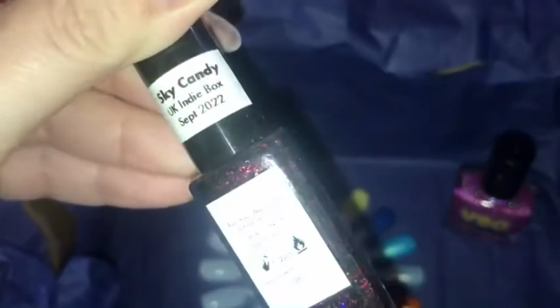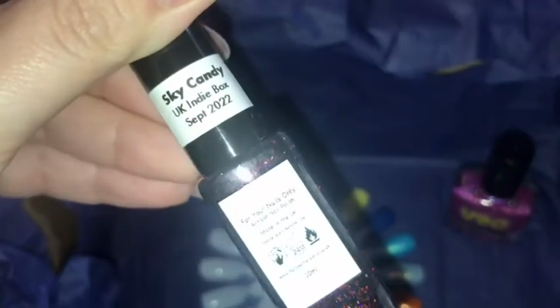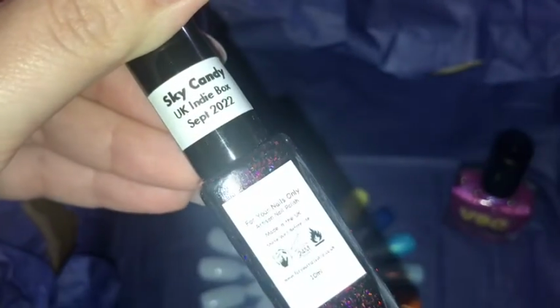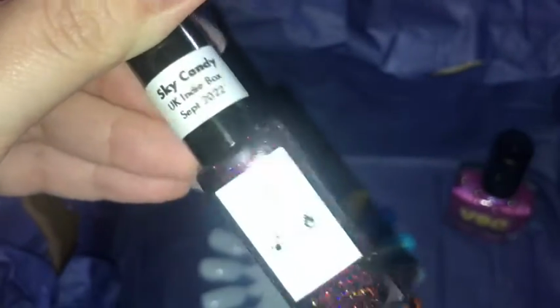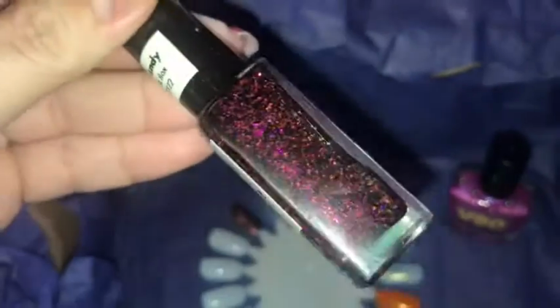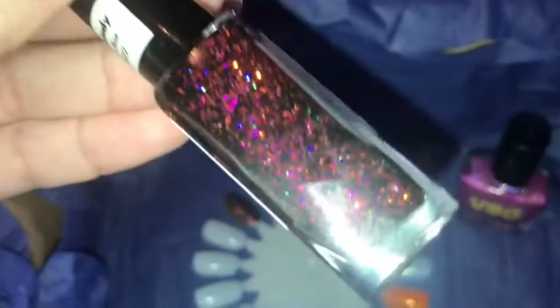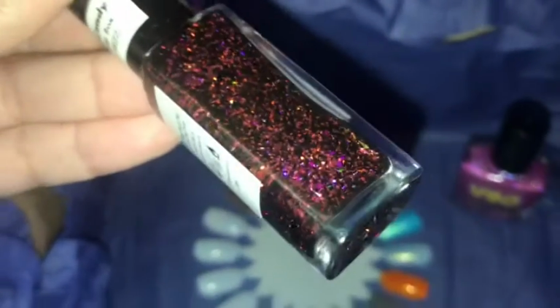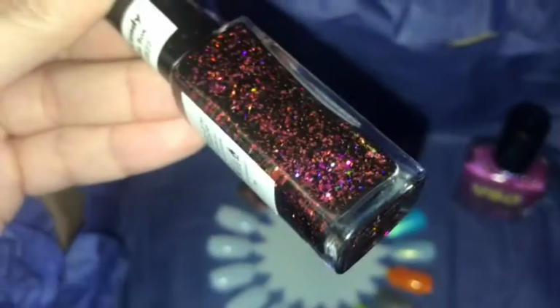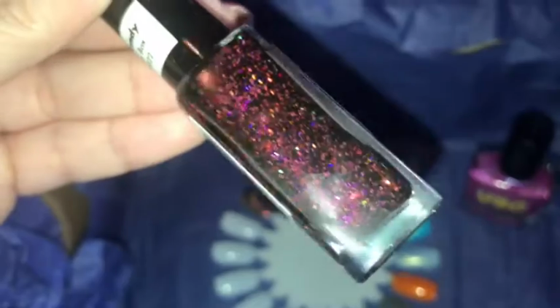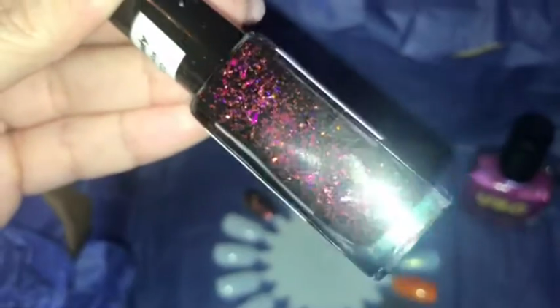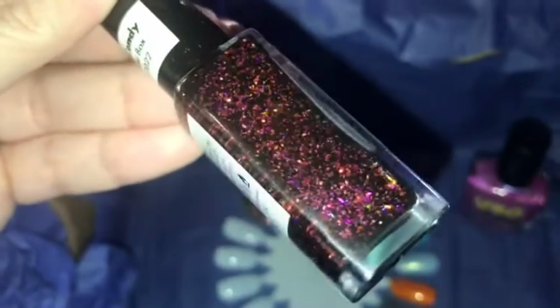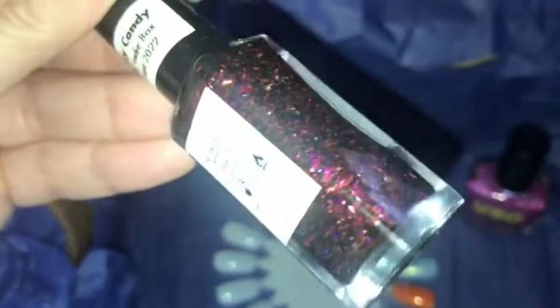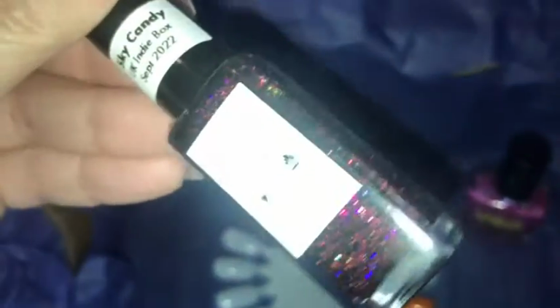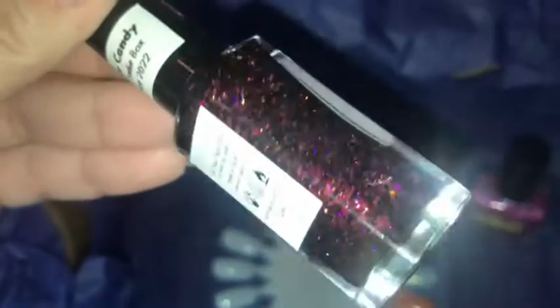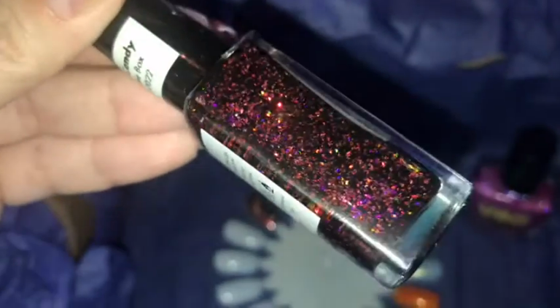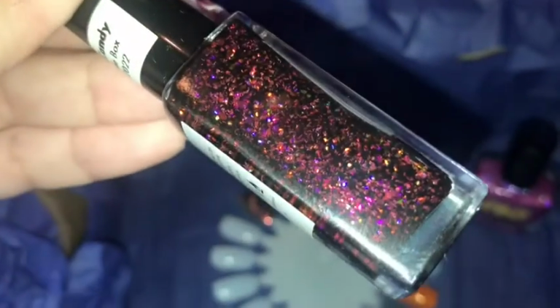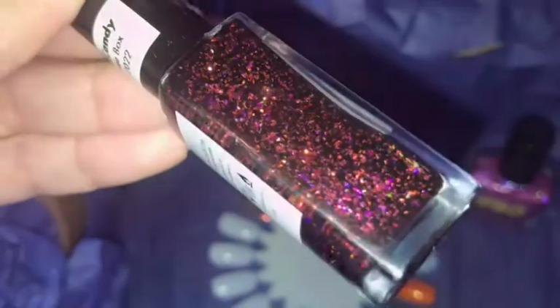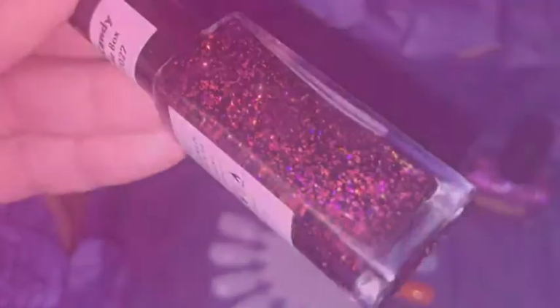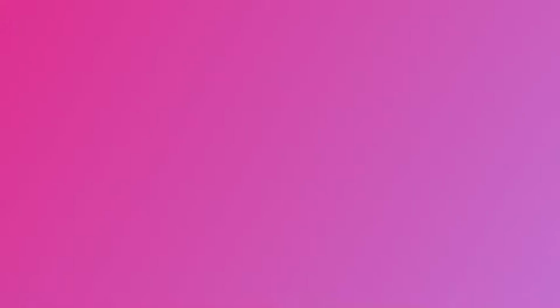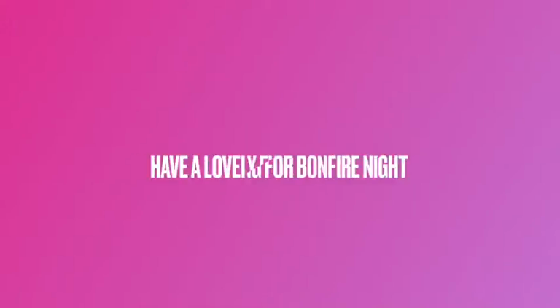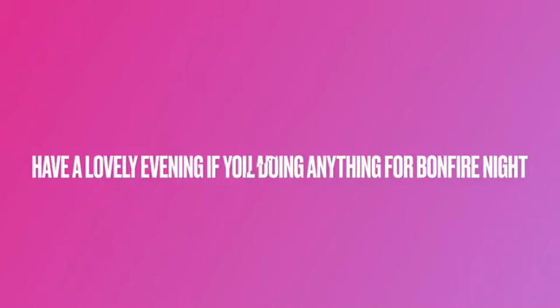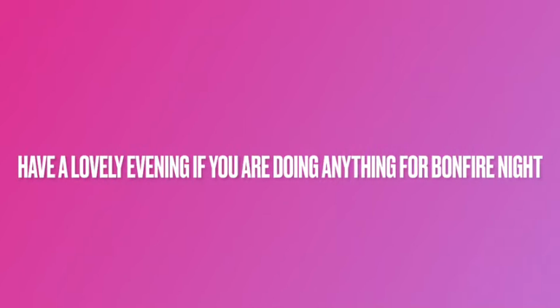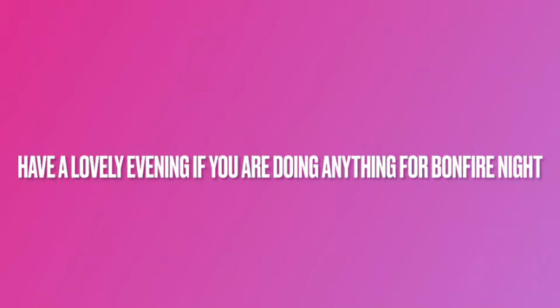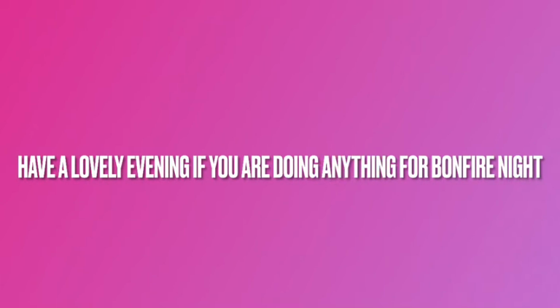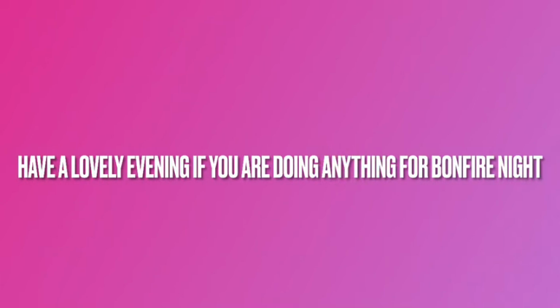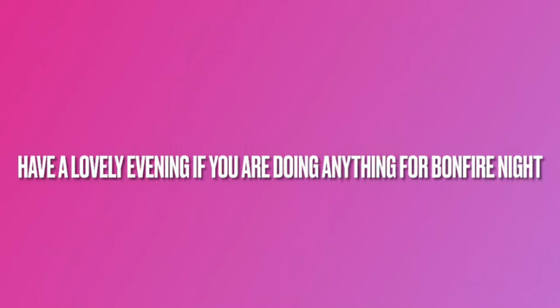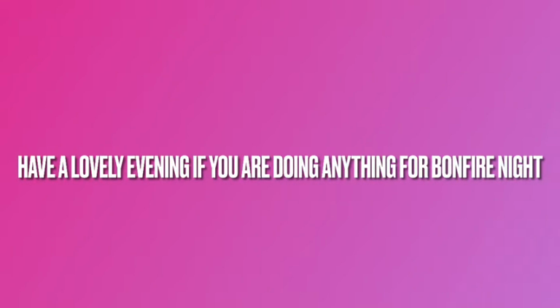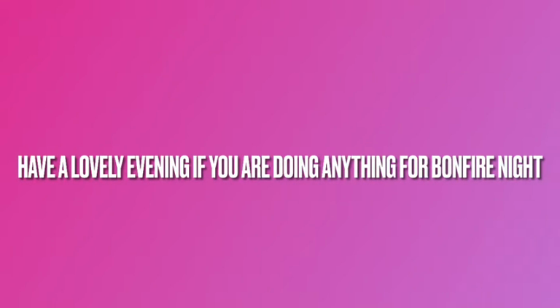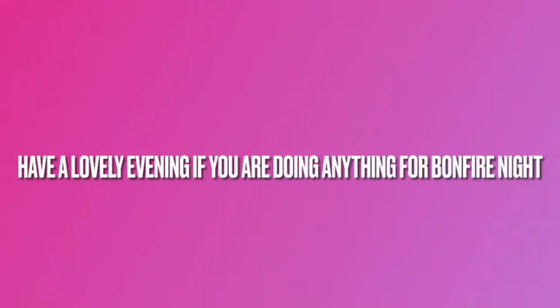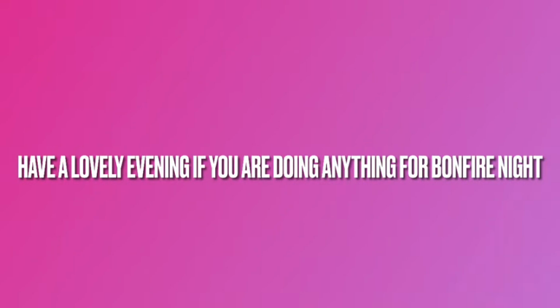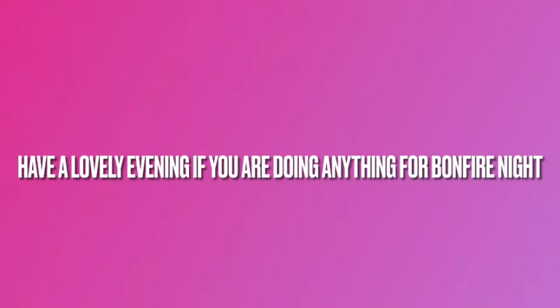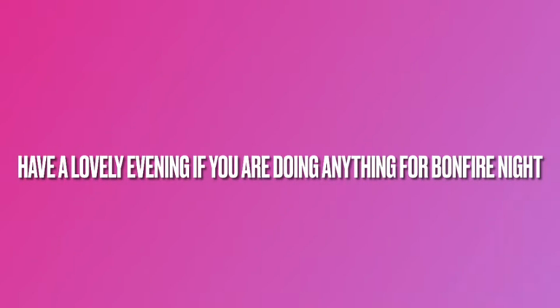Now on to the fourth and final polish, and this is from For Your Nails Only. This is 'Sky Candy' — look at that, isn't that so beautiful? What a beautiful box we have from the UK Indie Box — I love this box.